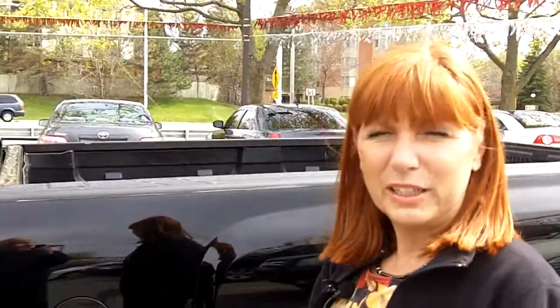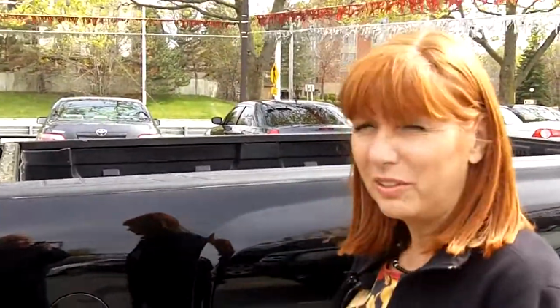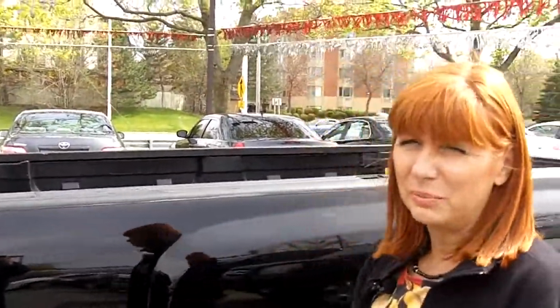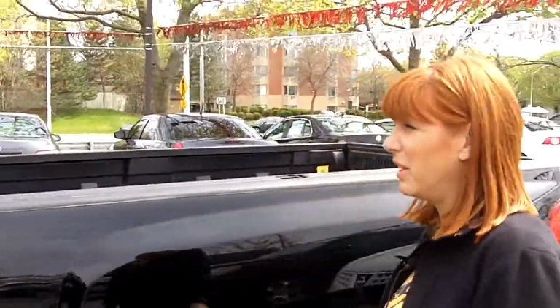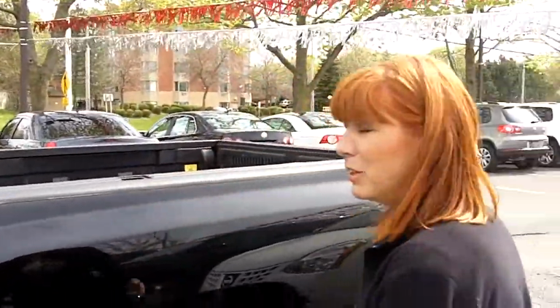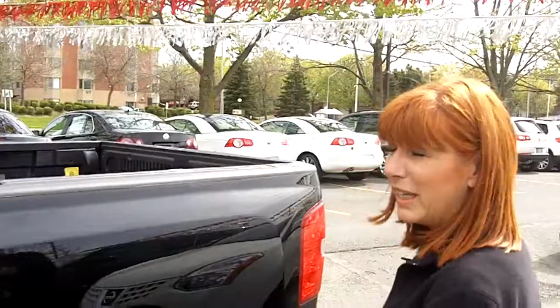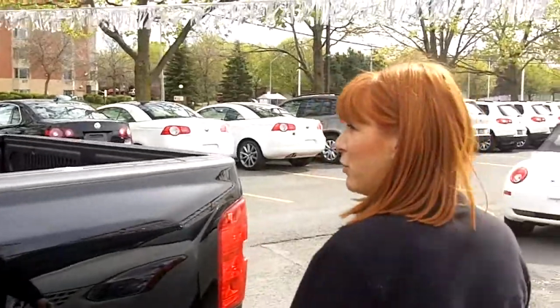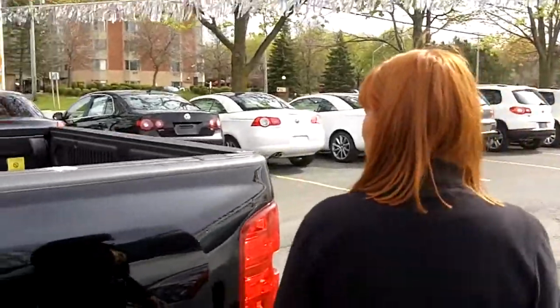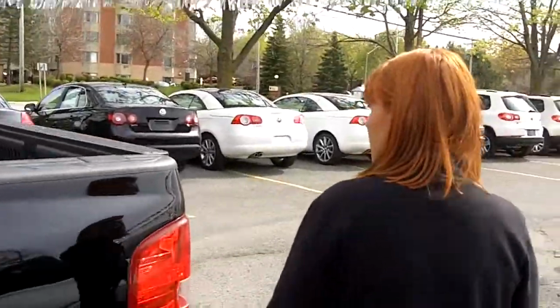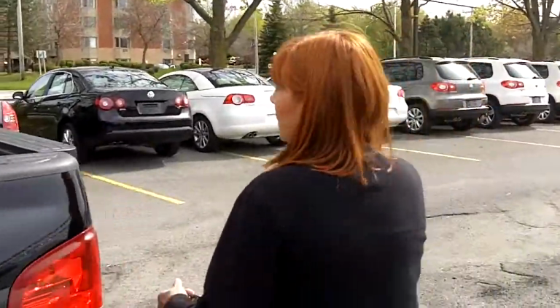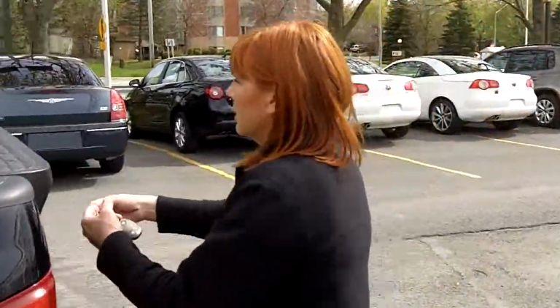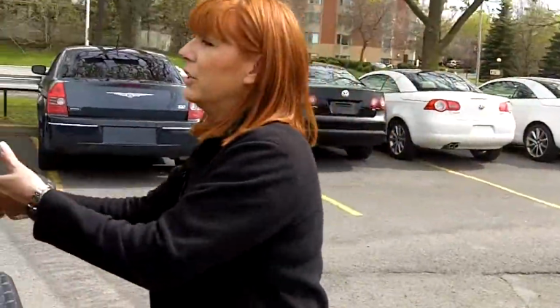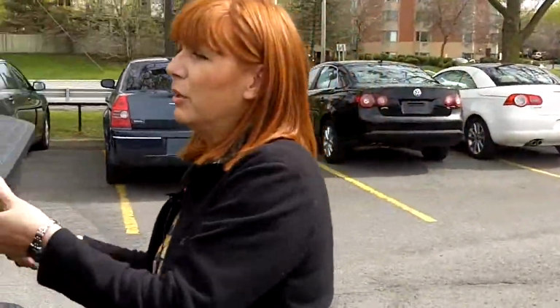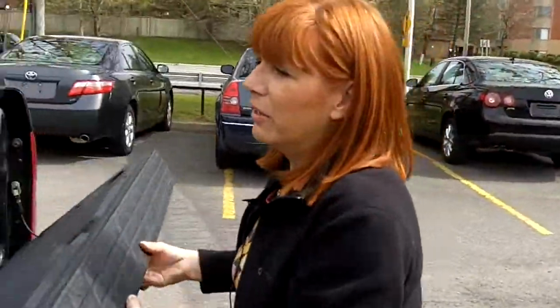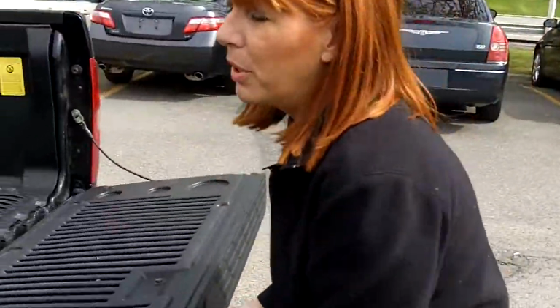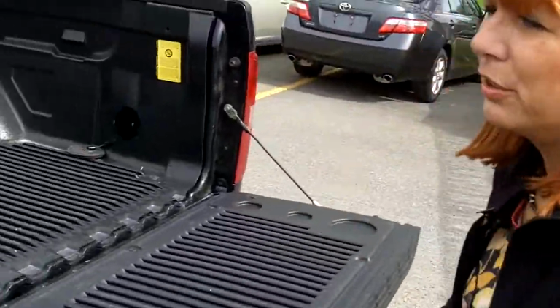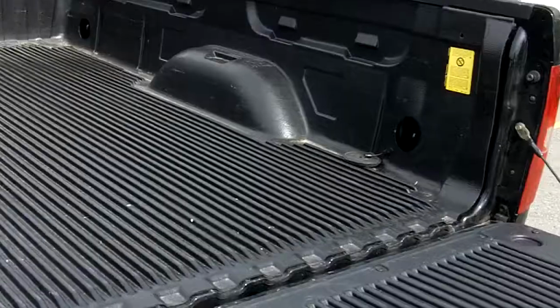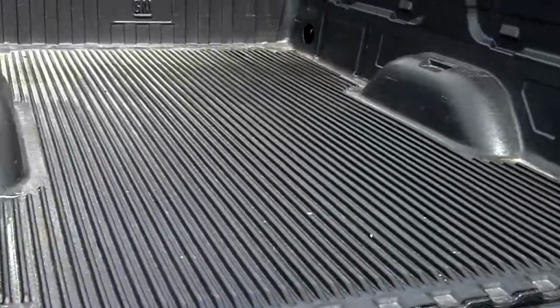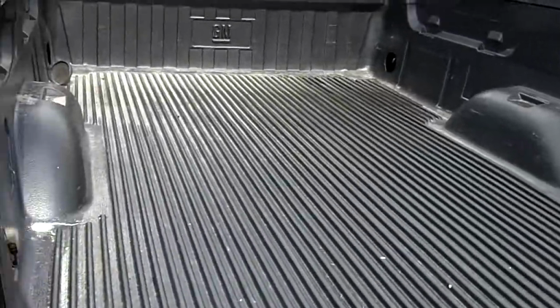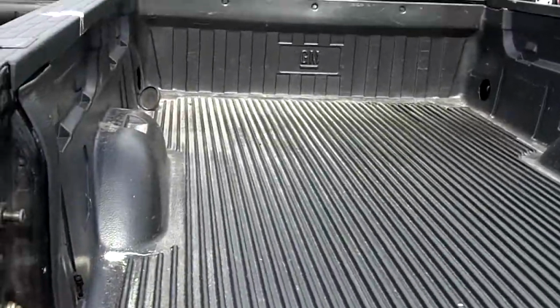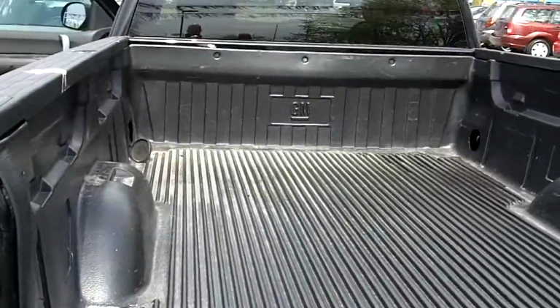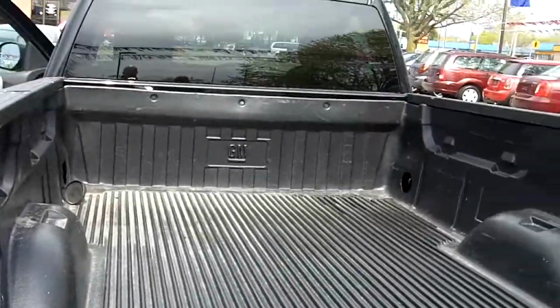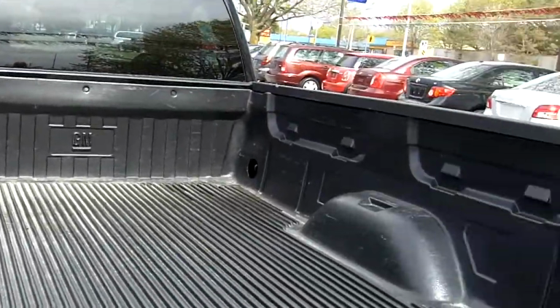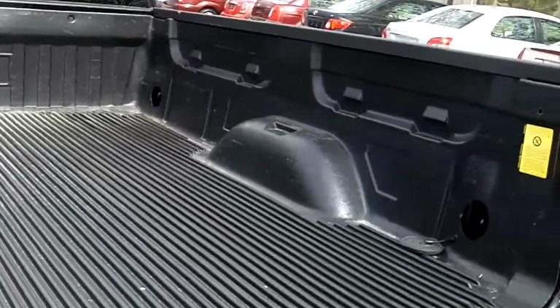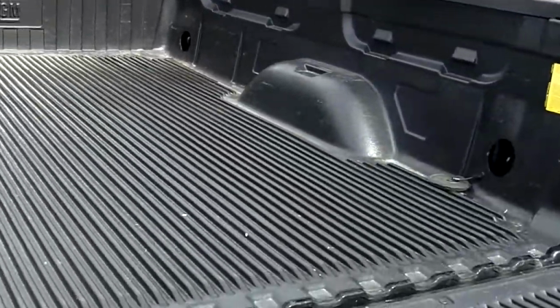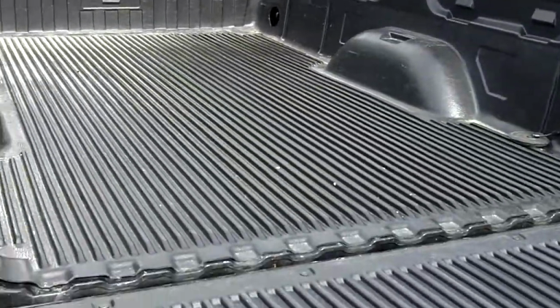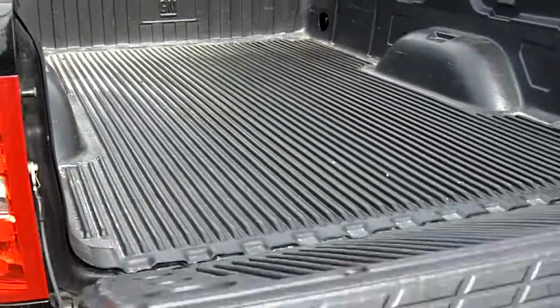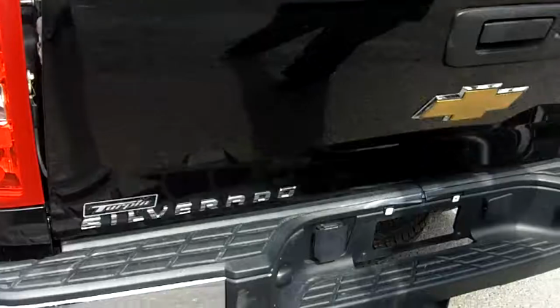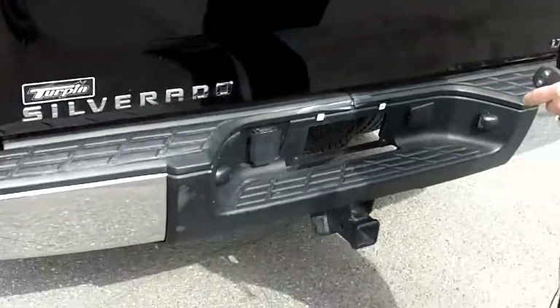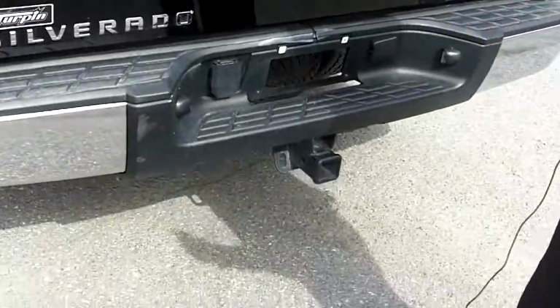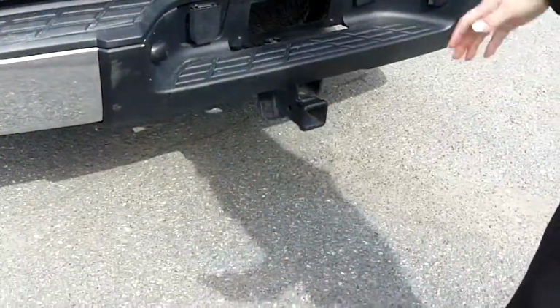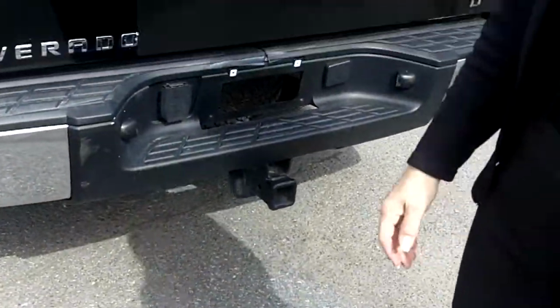So if you'd like to come and see it, please come to 185 Robertson Road. Even the box has a box liner in it as well. Lots of good use with that truck — trailer hitch, of course, is there too.